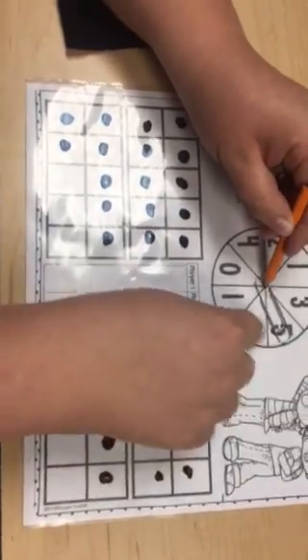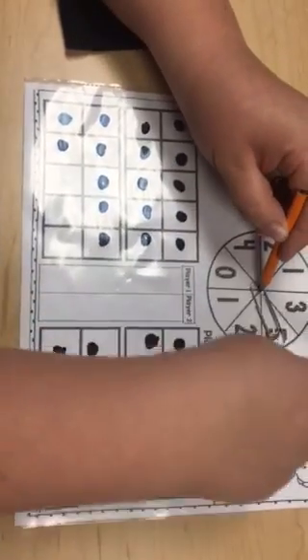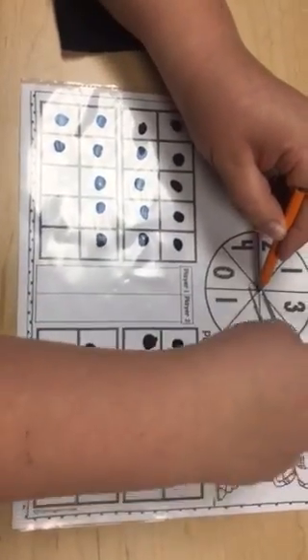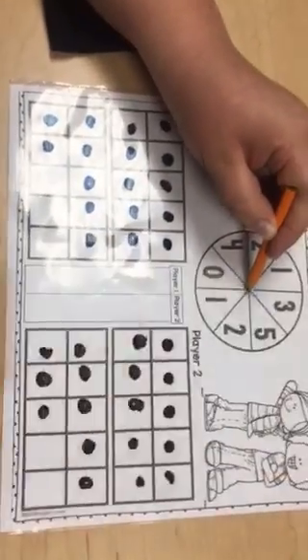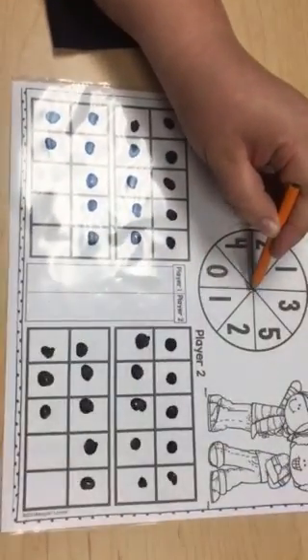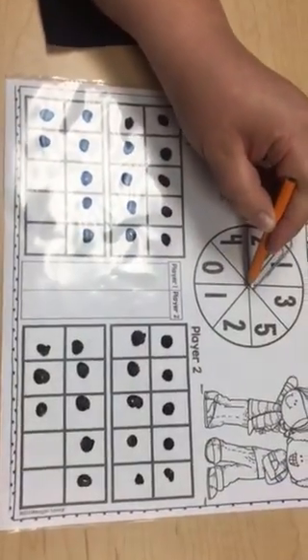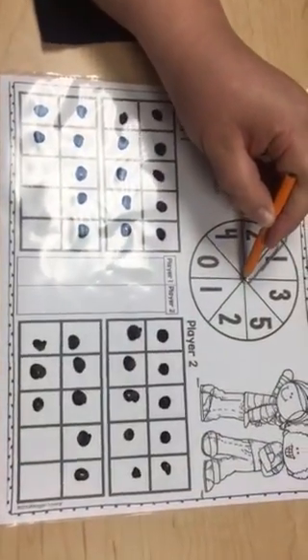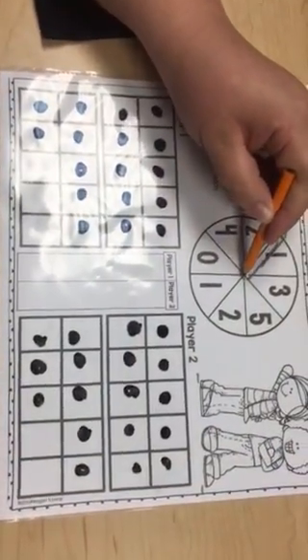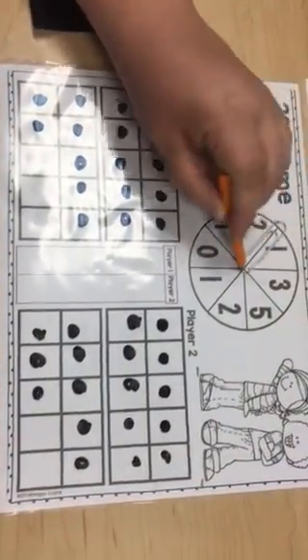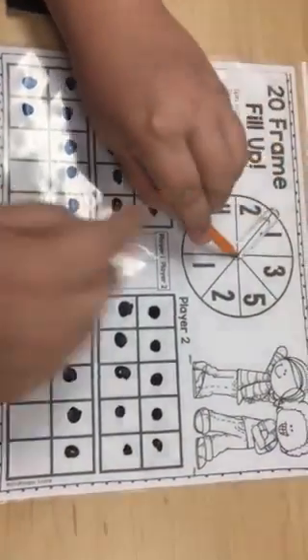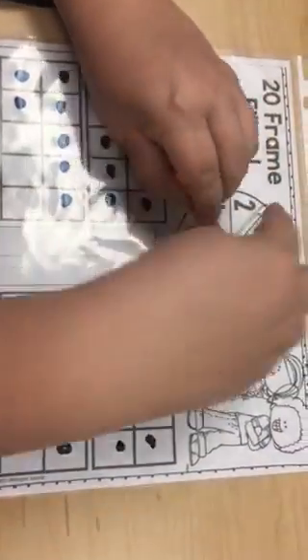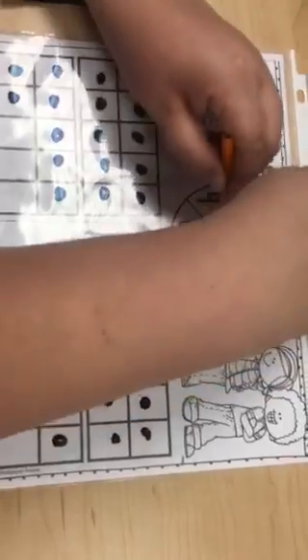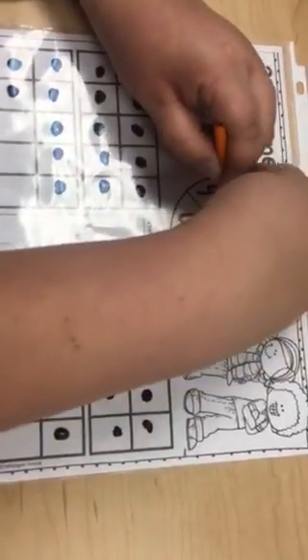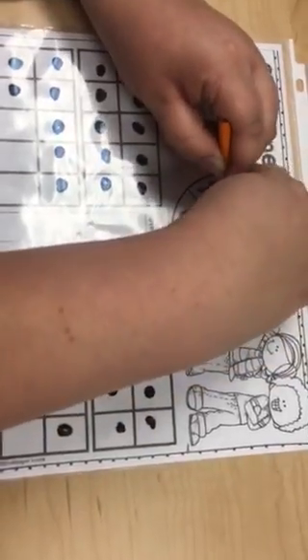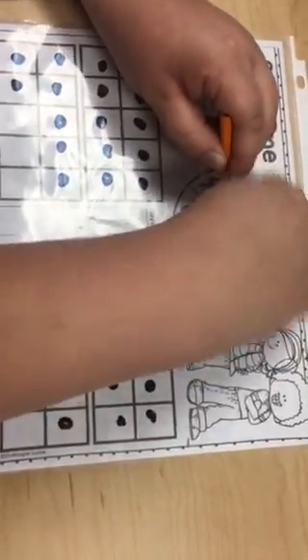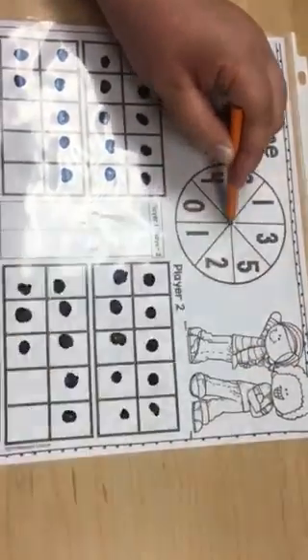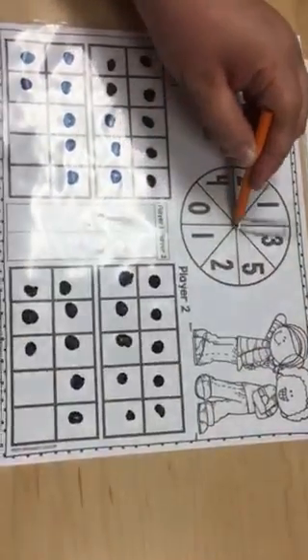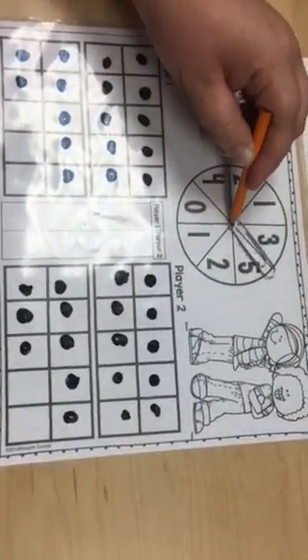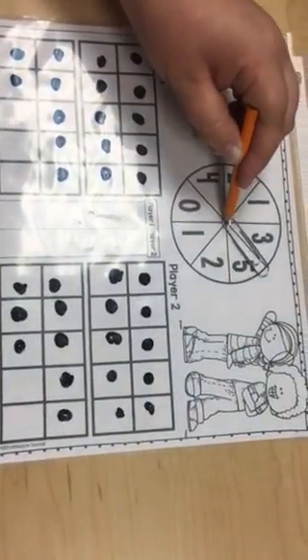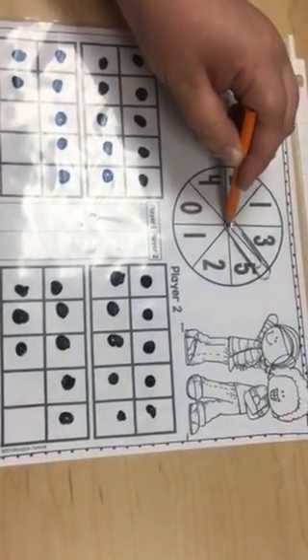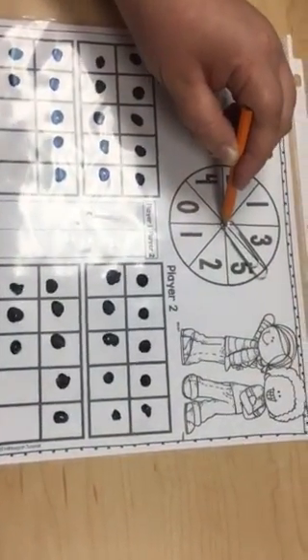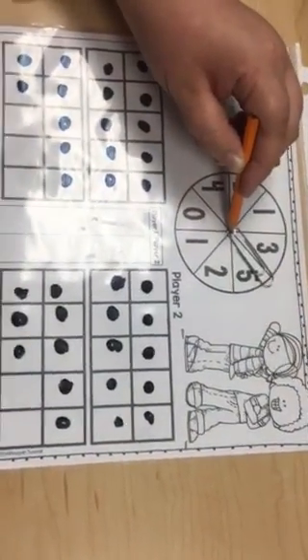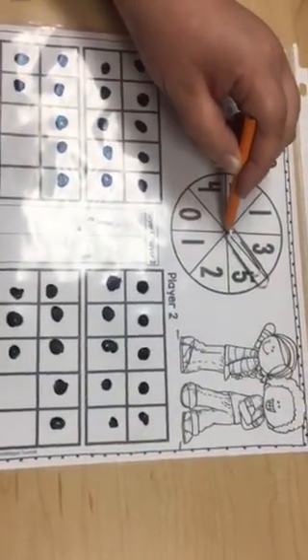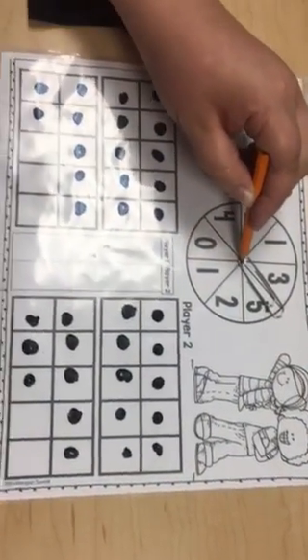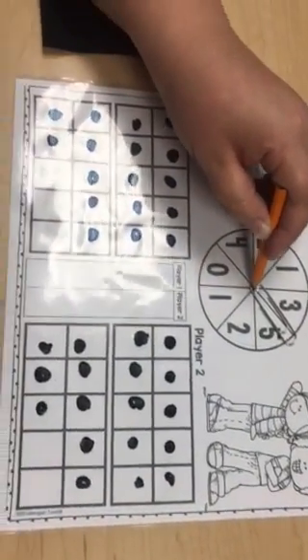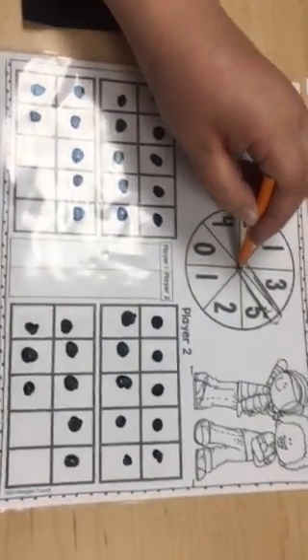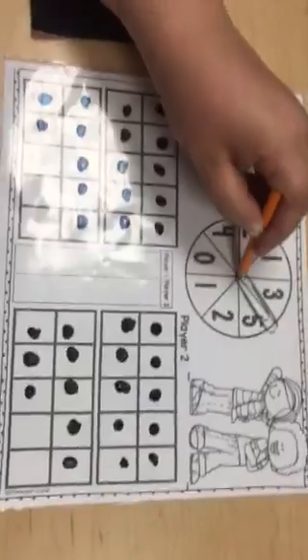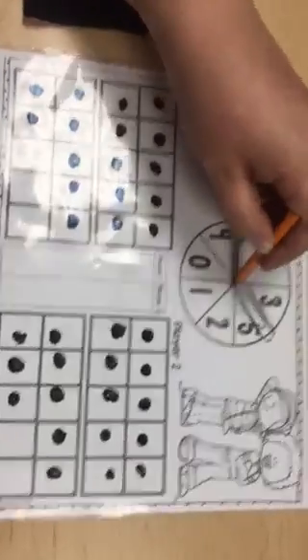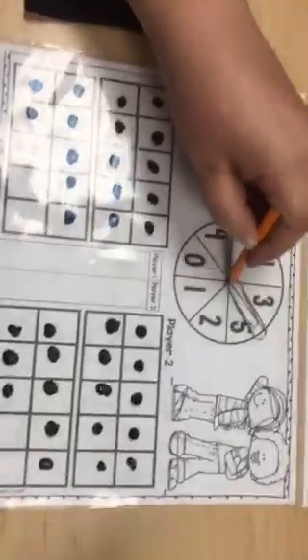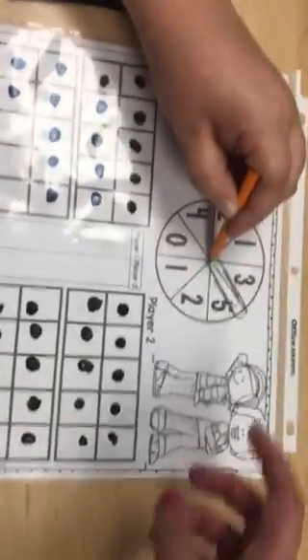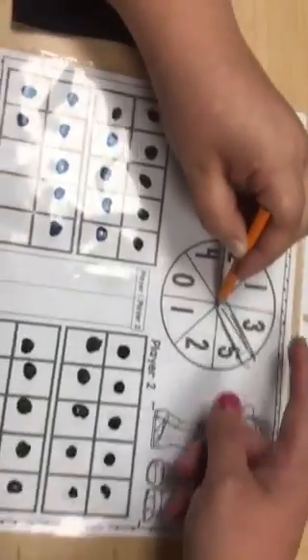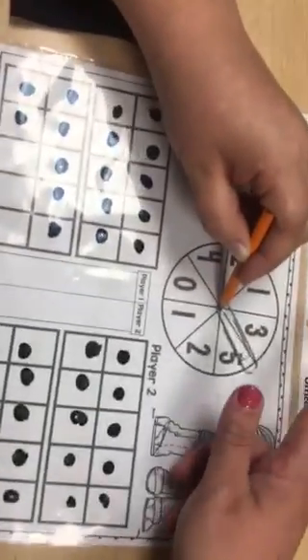Let's see what I get. I got on the line — got to spin again. A five. I don't get any. Now it's Miss C's turn.